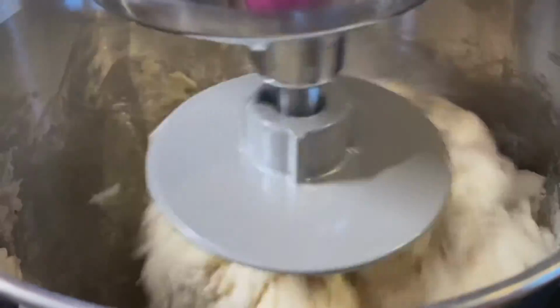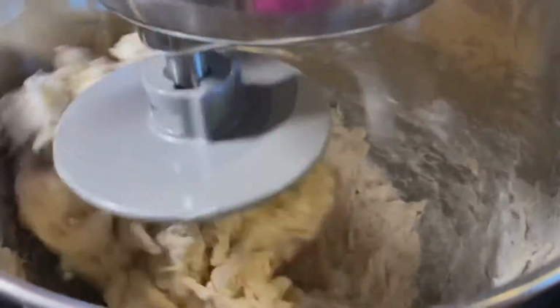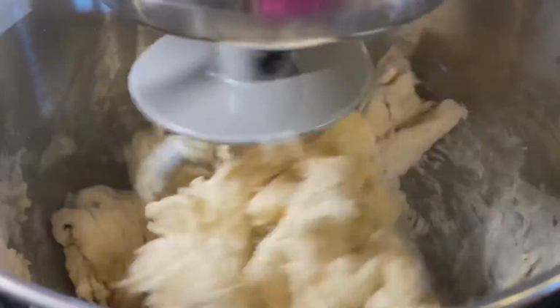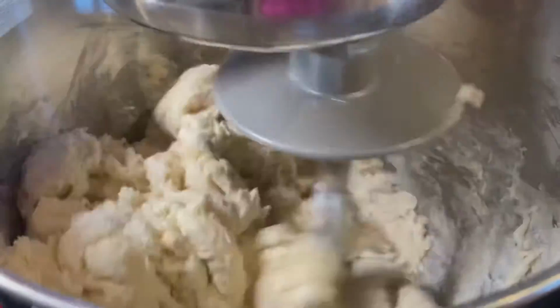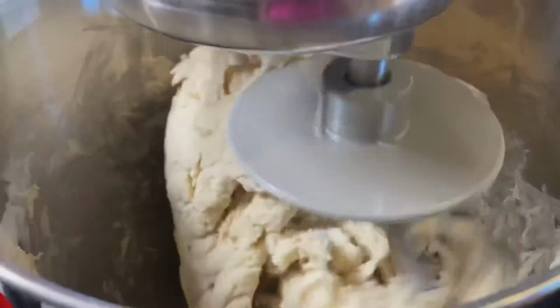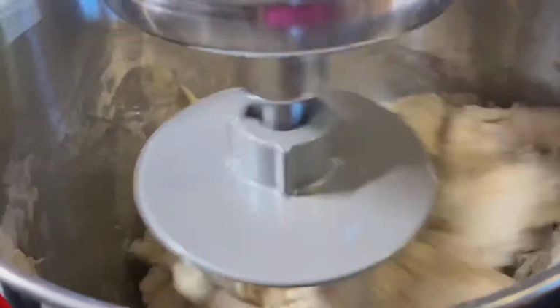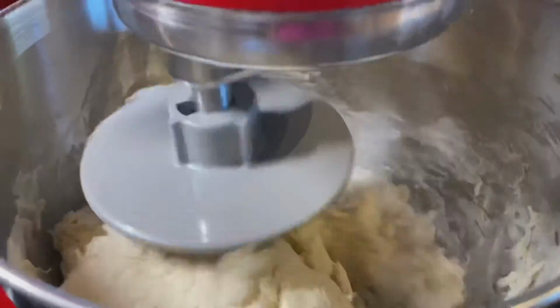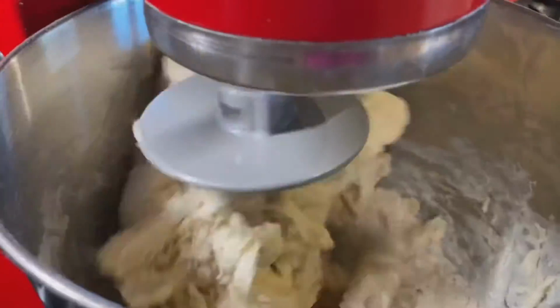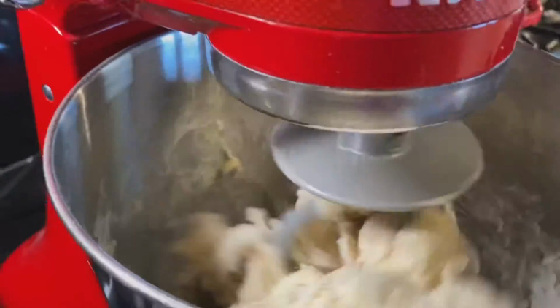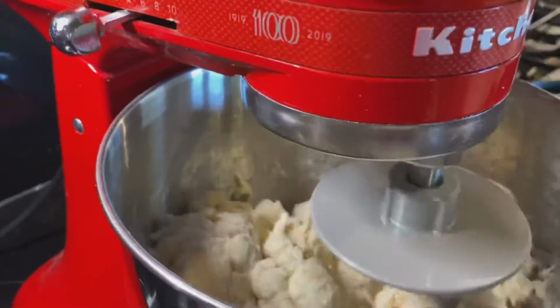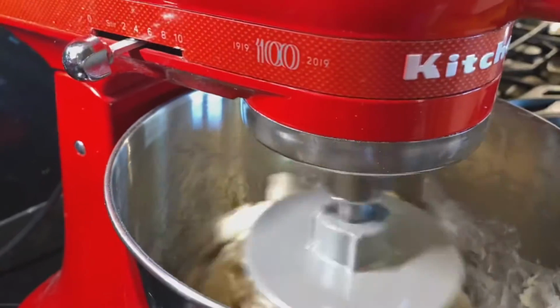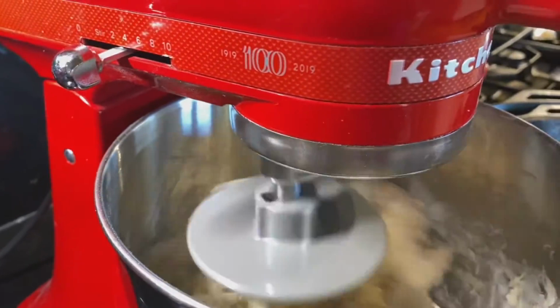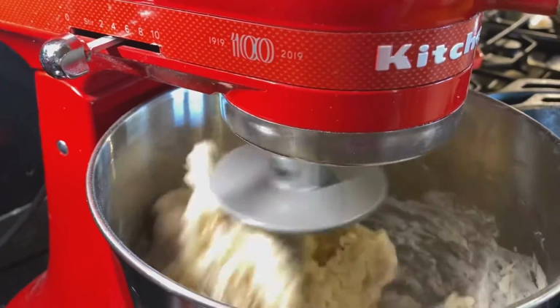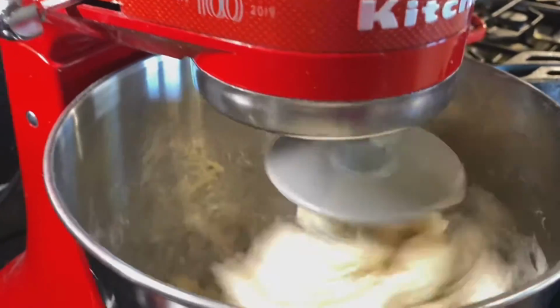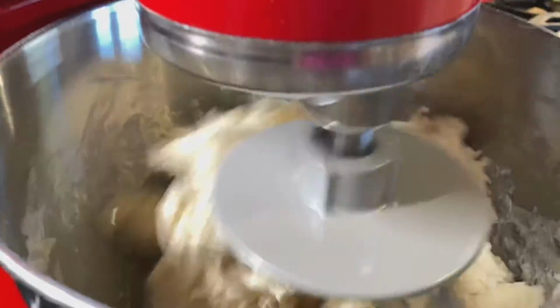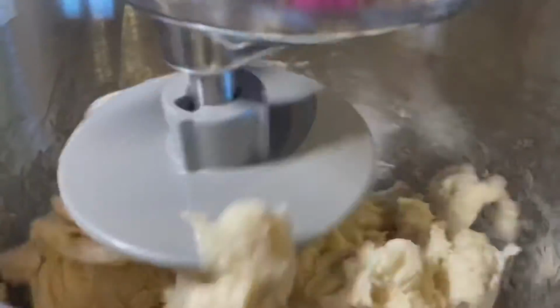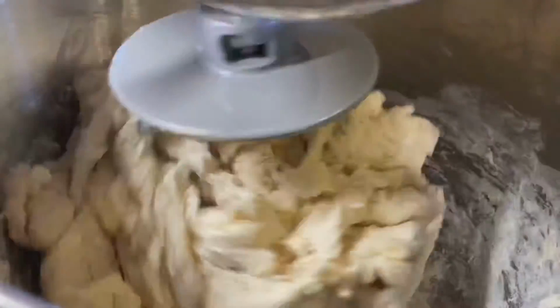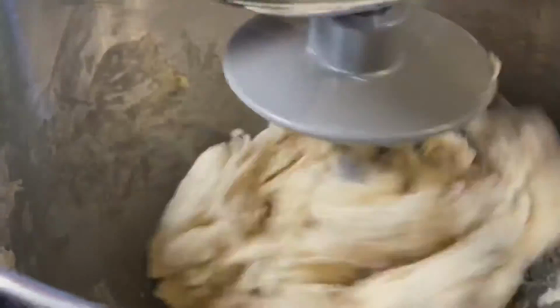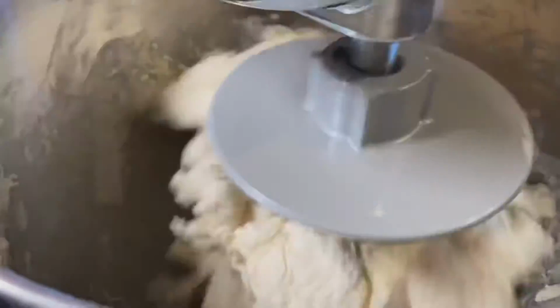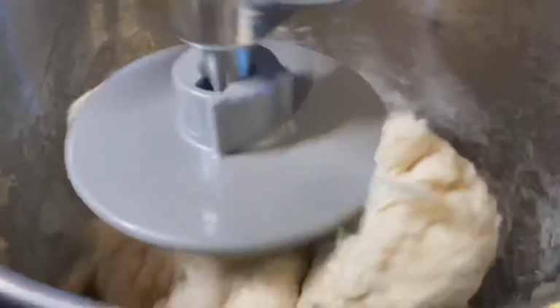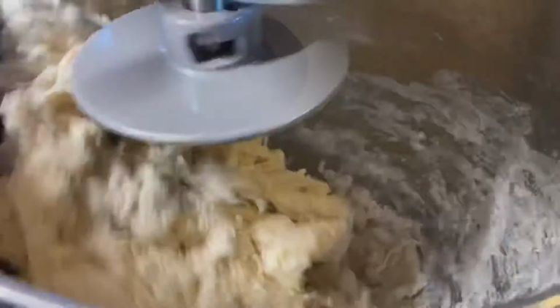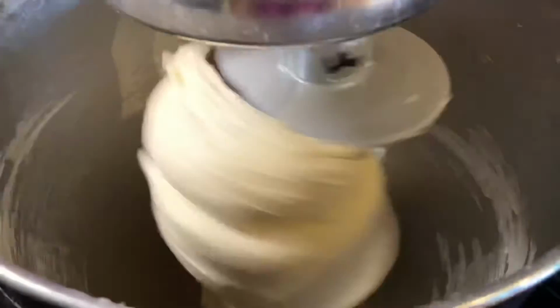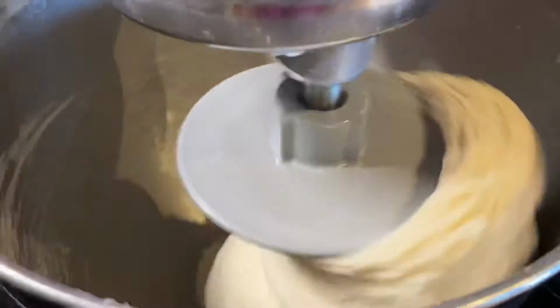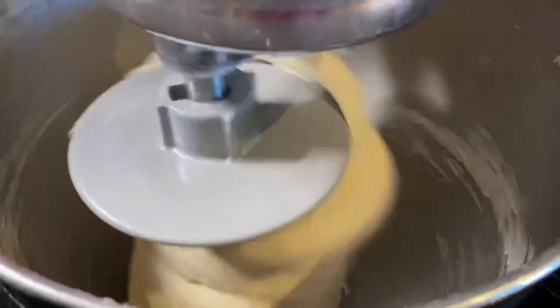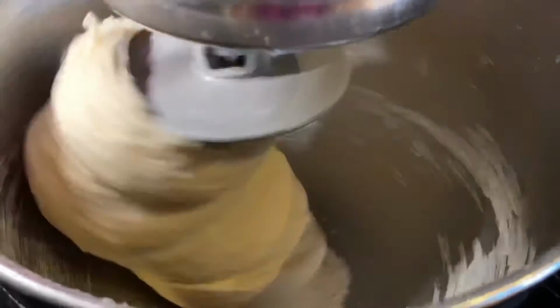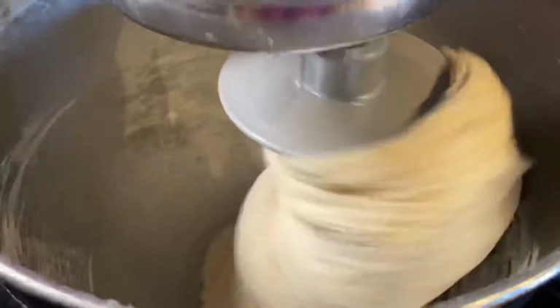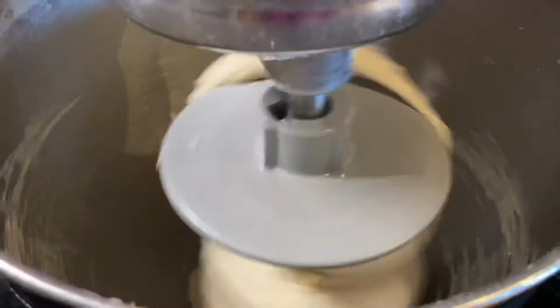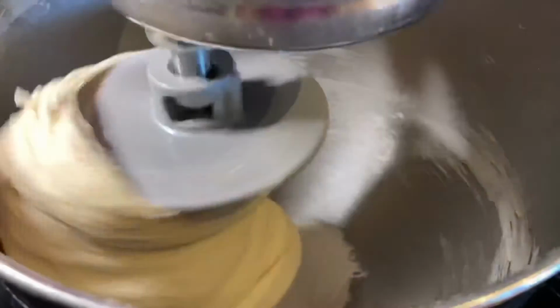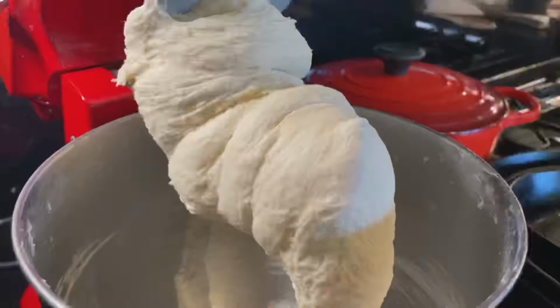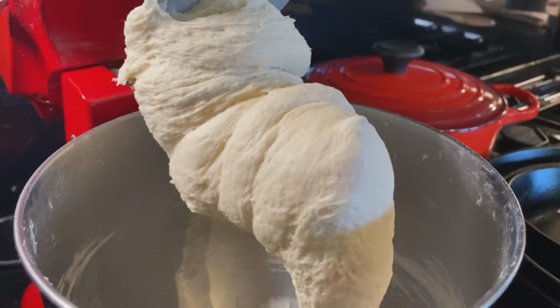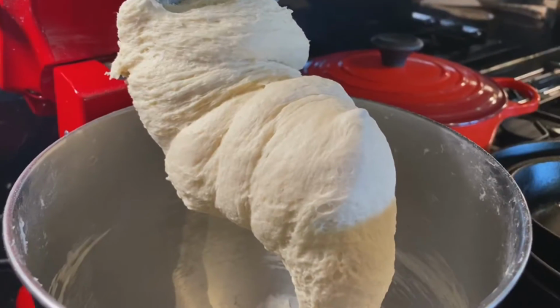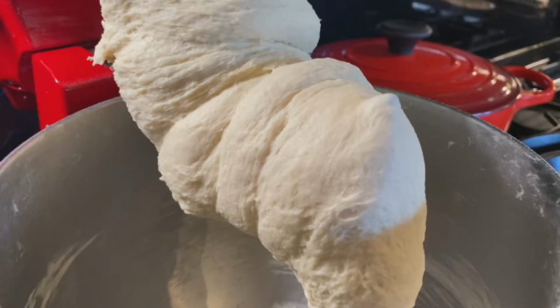Use the dough hook on medium speed for about five minutes until the dough looks like this — nice and smooth.